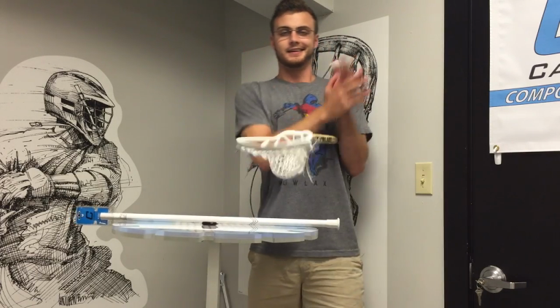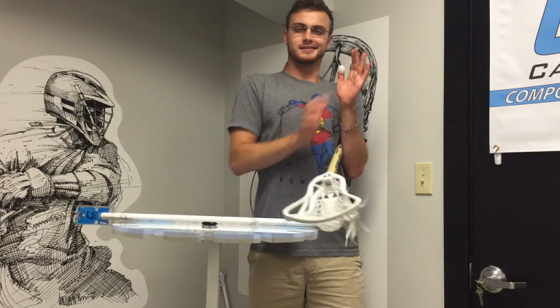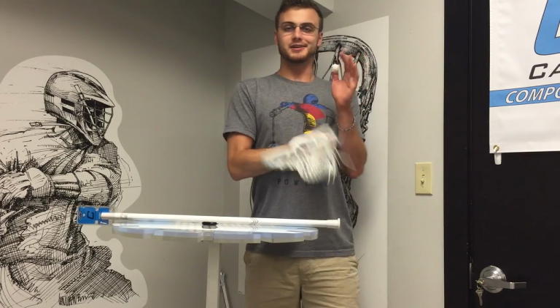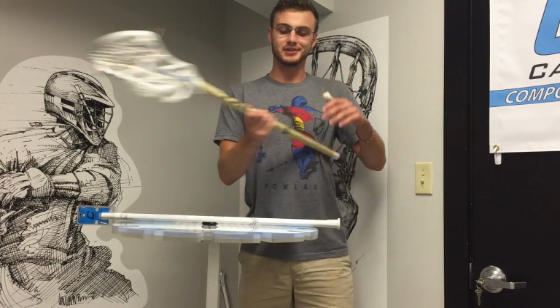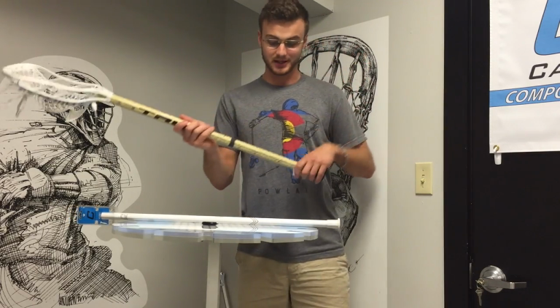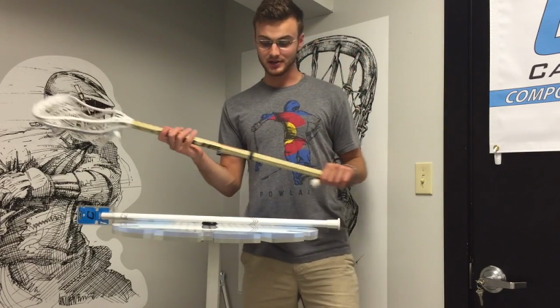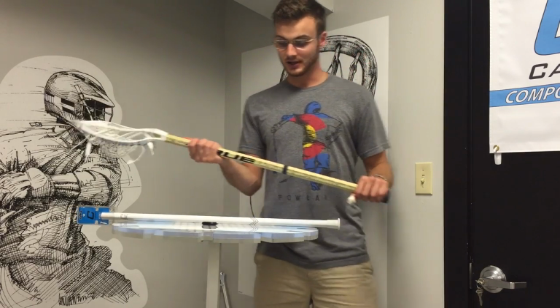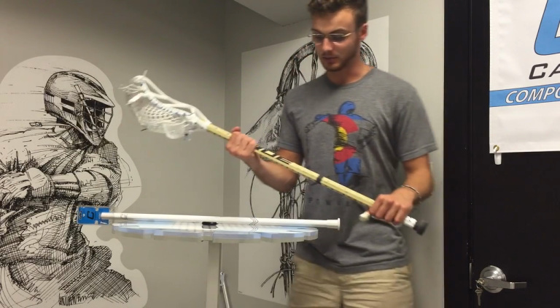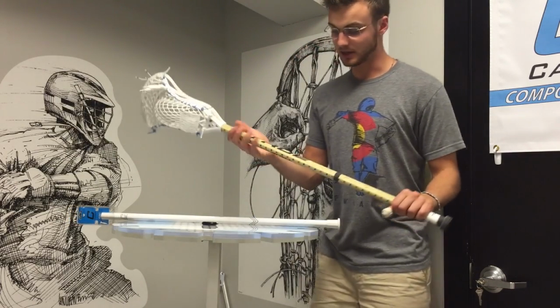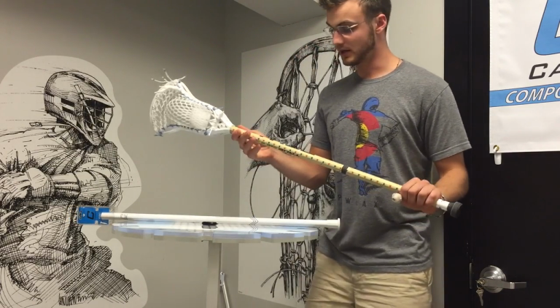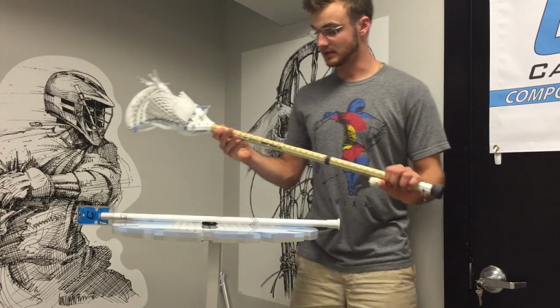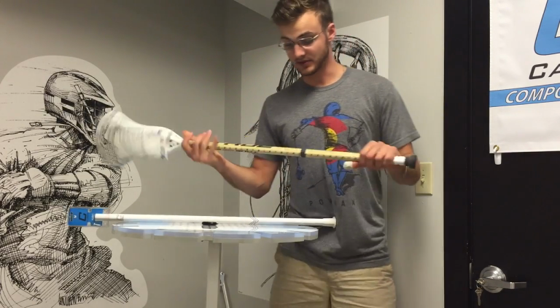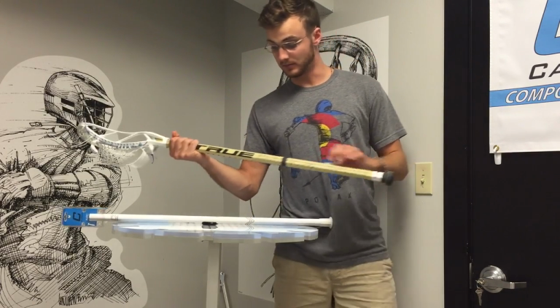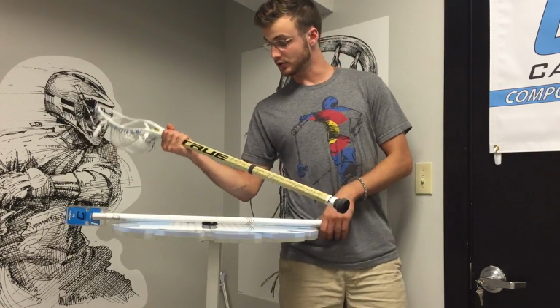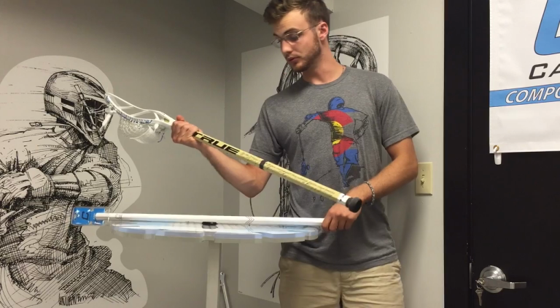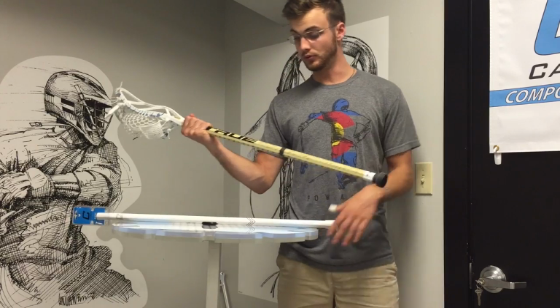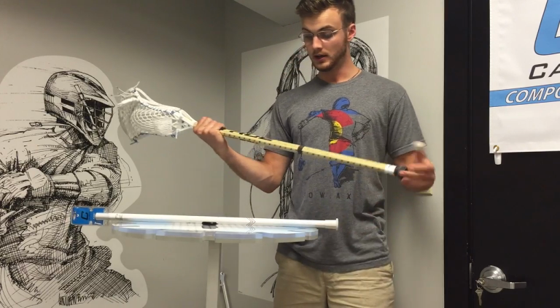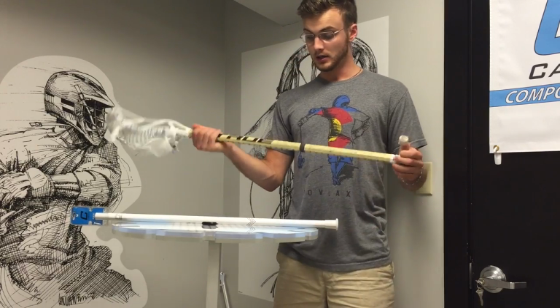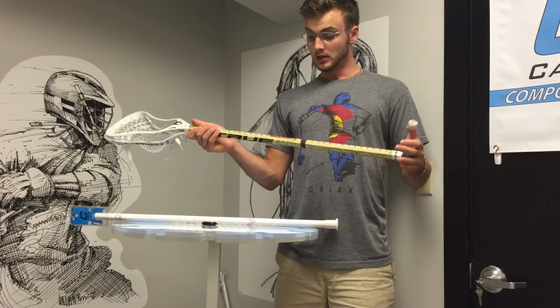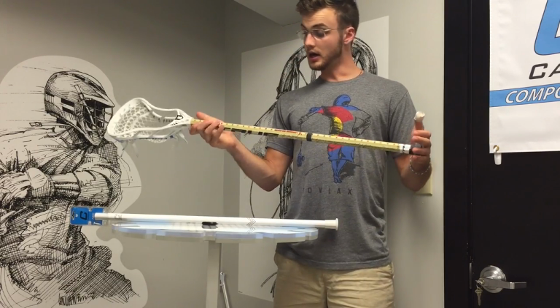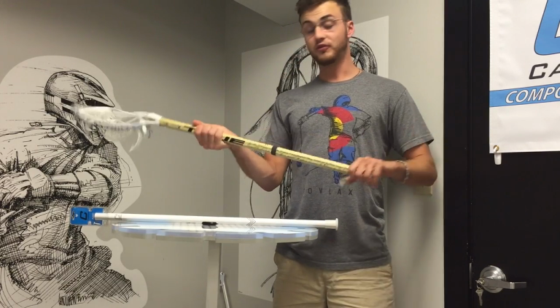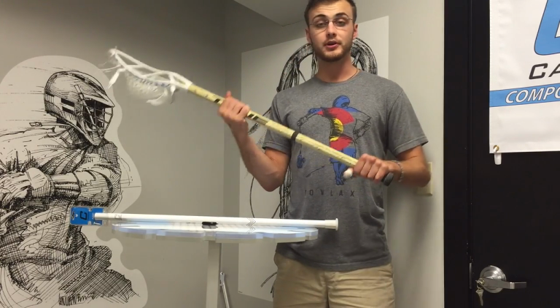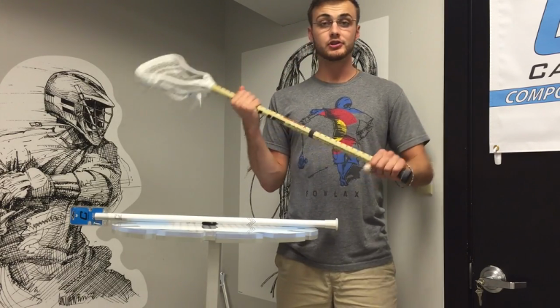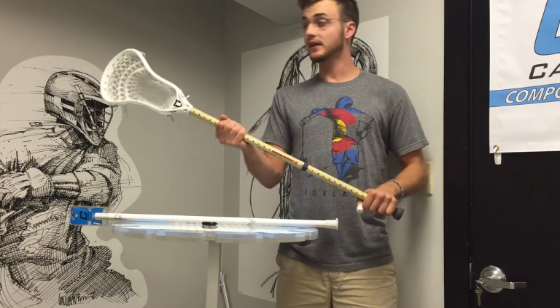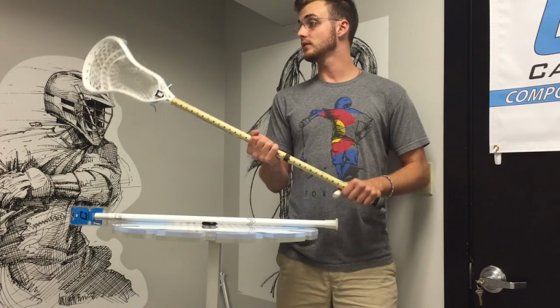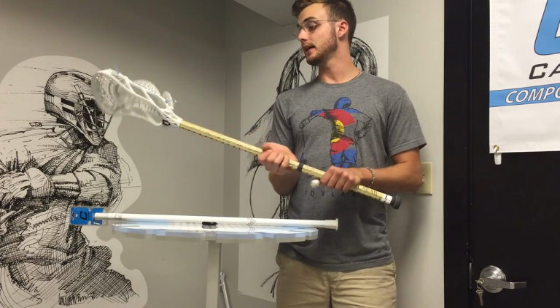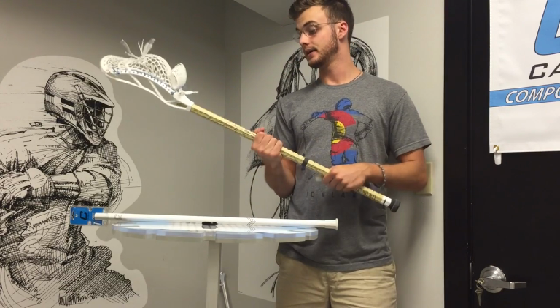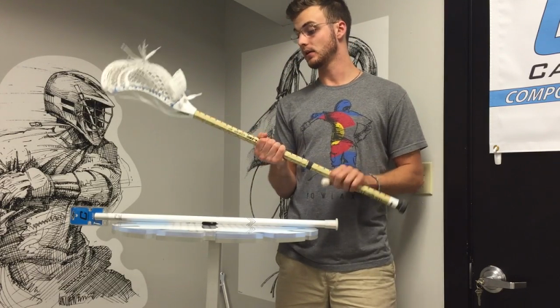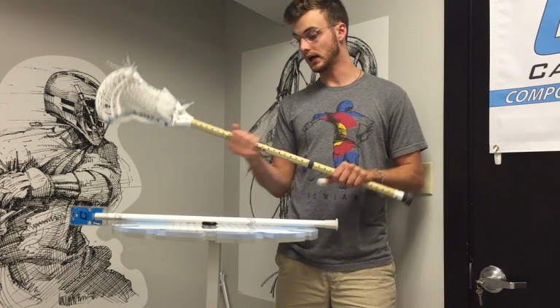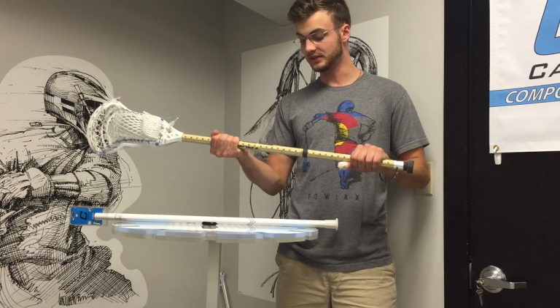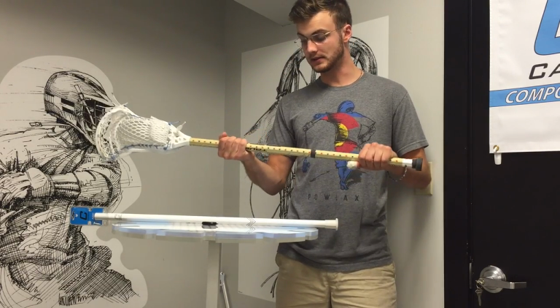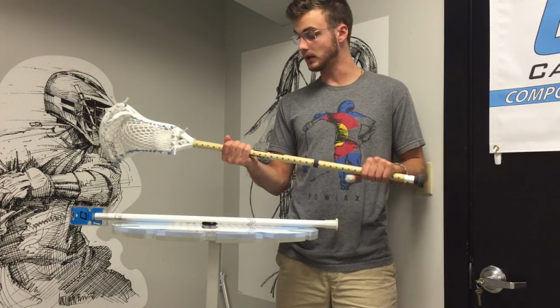What's up guys, Chris here from Manly Mesh, gonna be talking about this awesome True Comp 4.0 shaft that they were kind enough to send me.